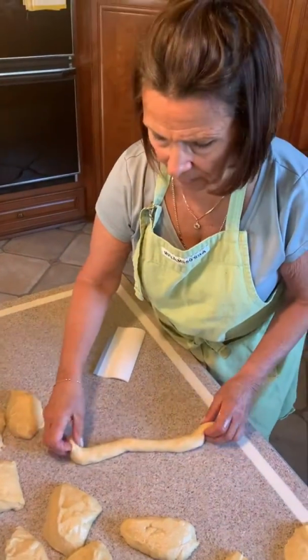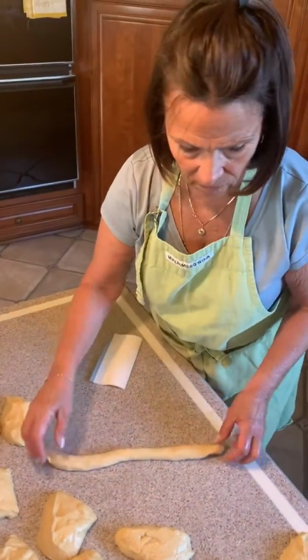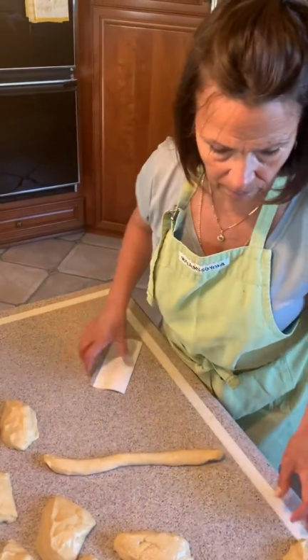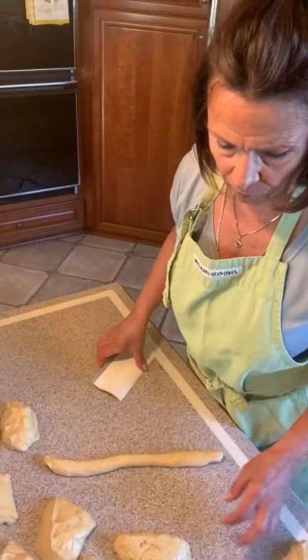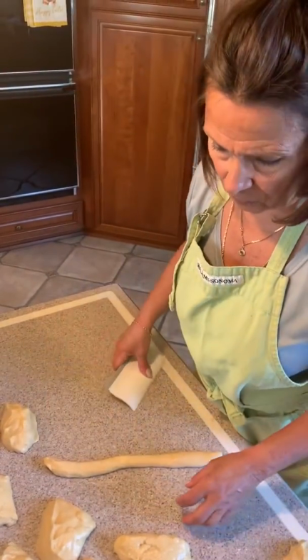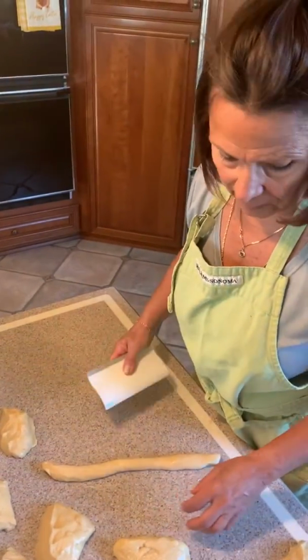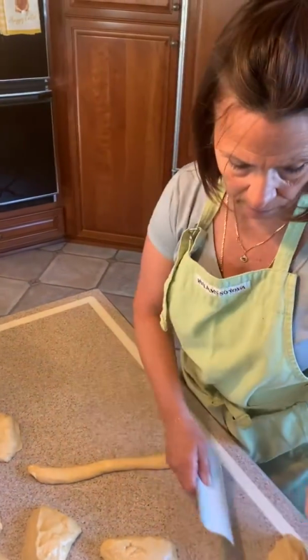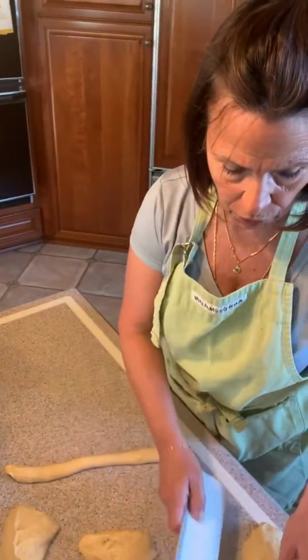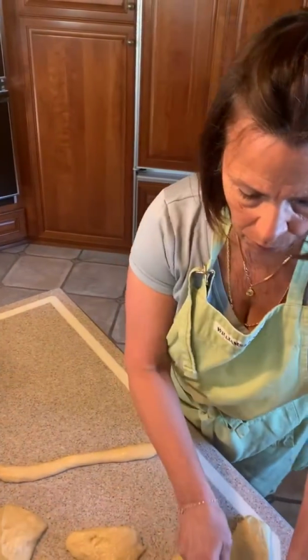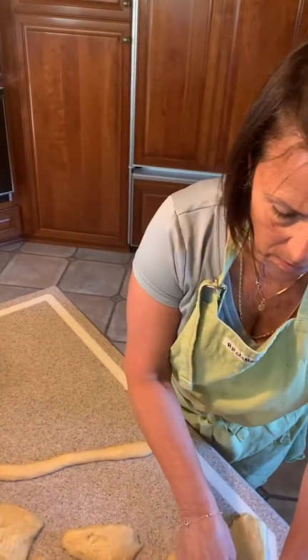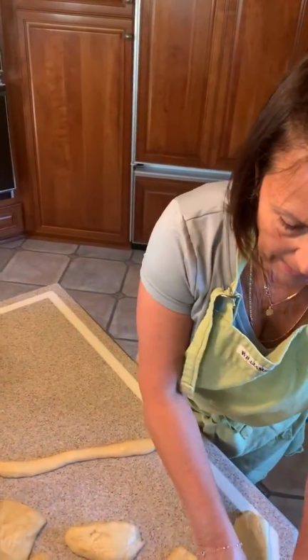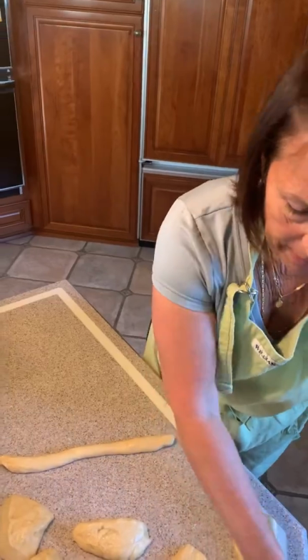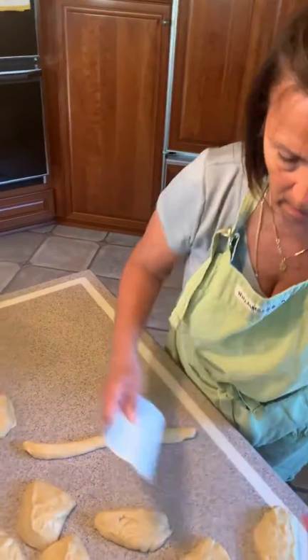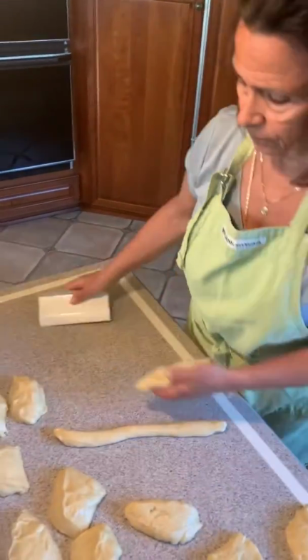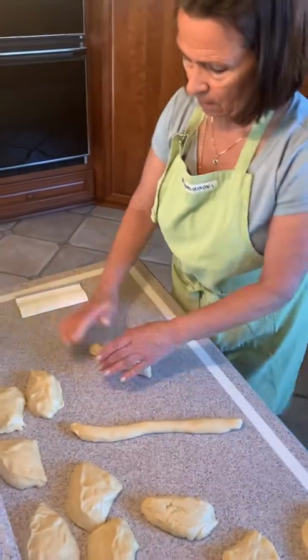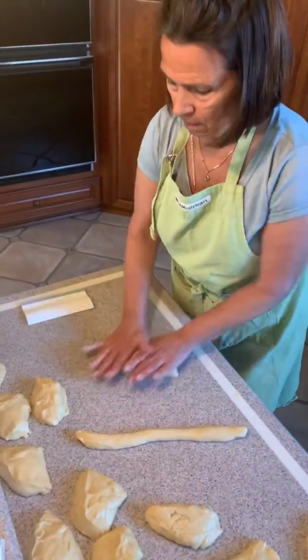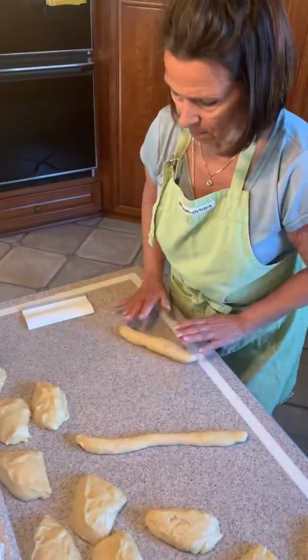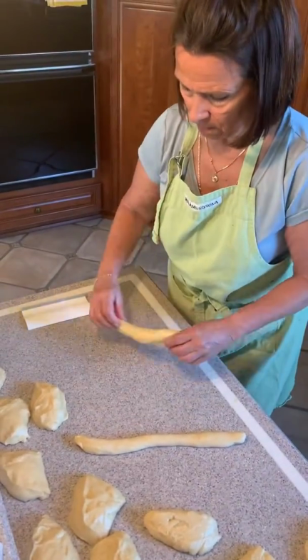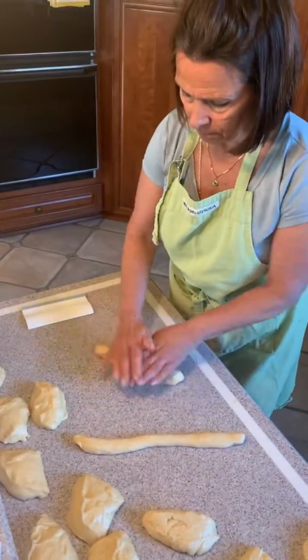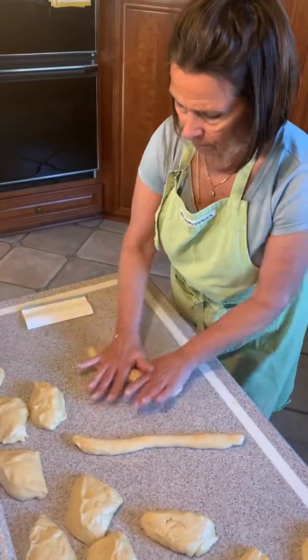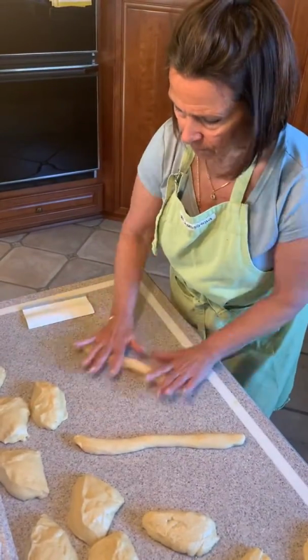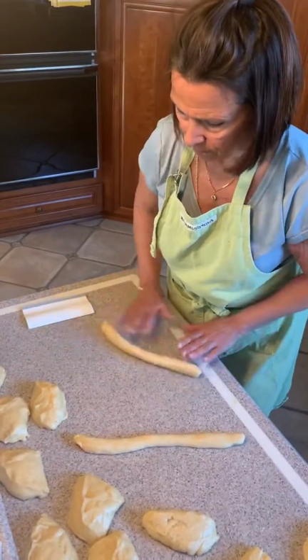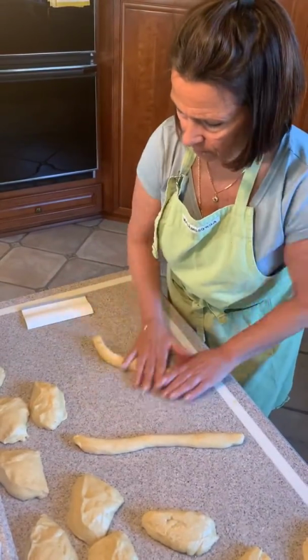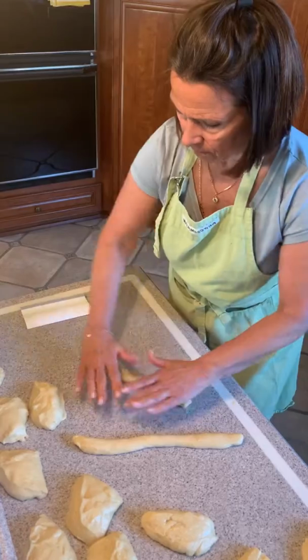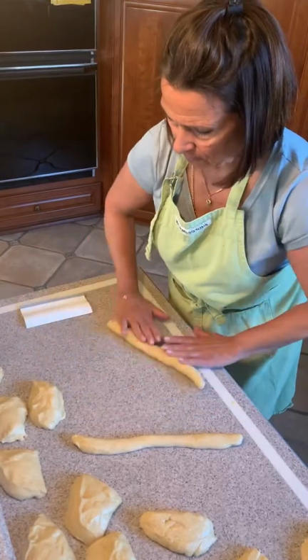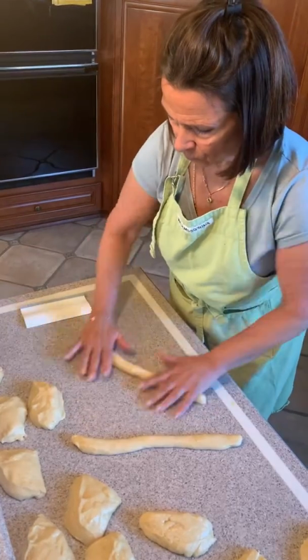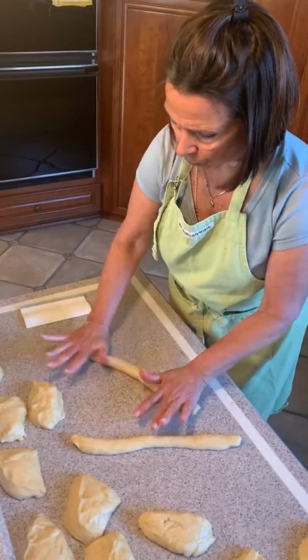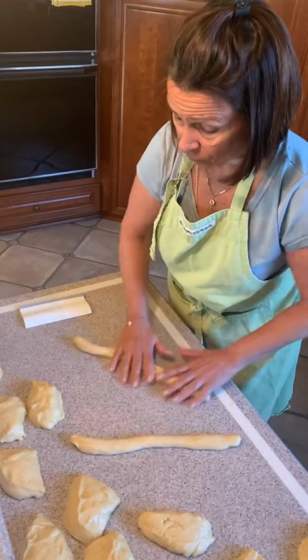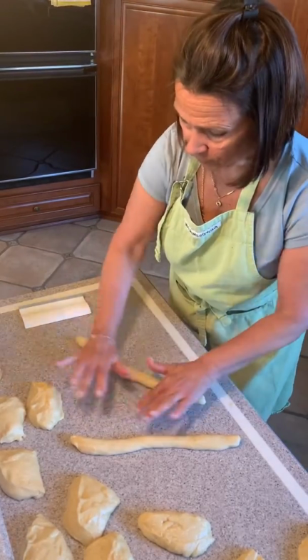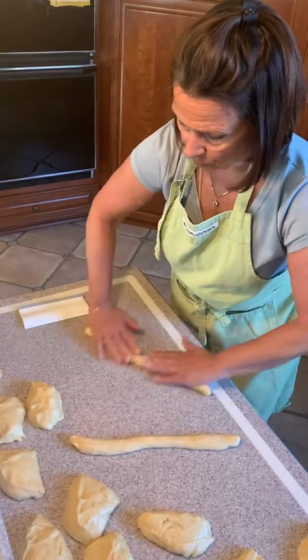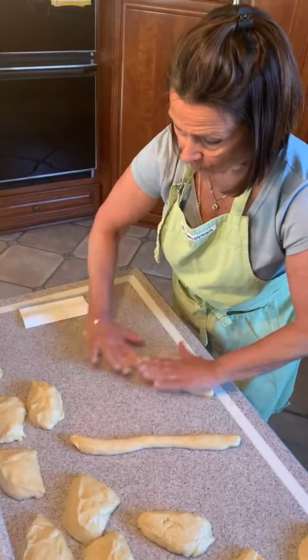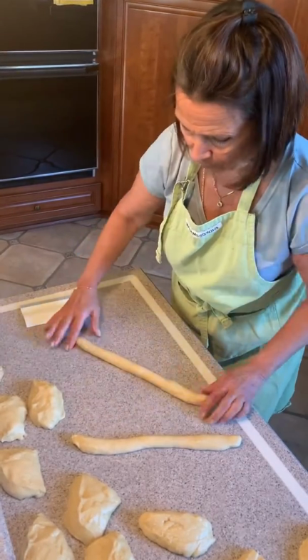In case I went too fast on that last braid, I'm going to show you how to braid again. So you're going to roll — this is really nice dough to work with, by the way.